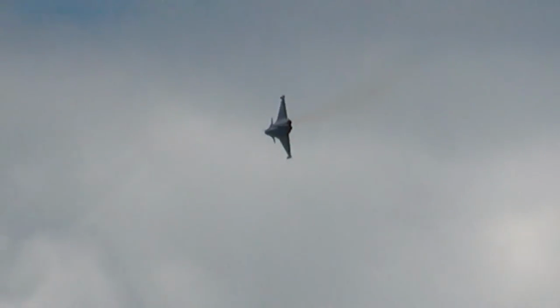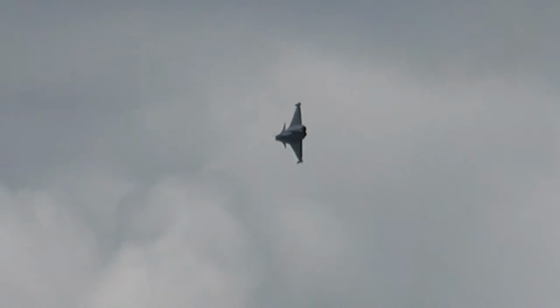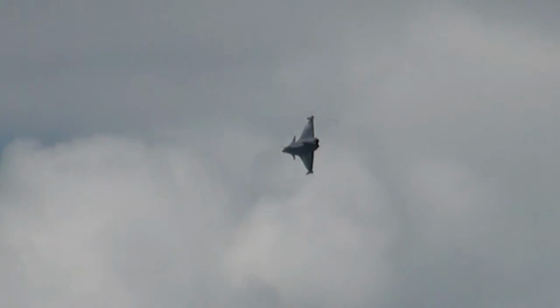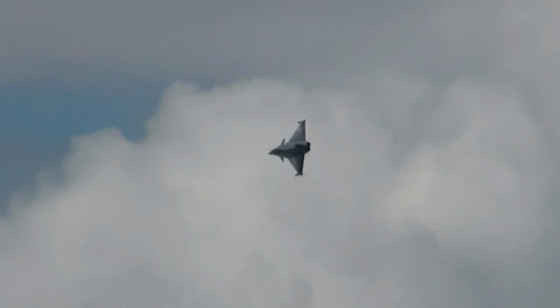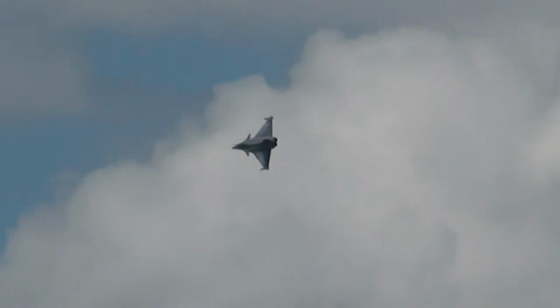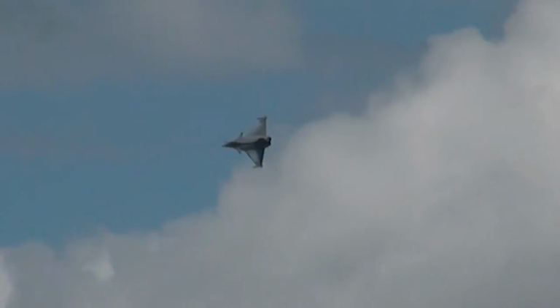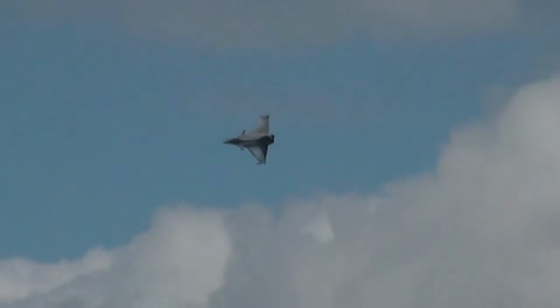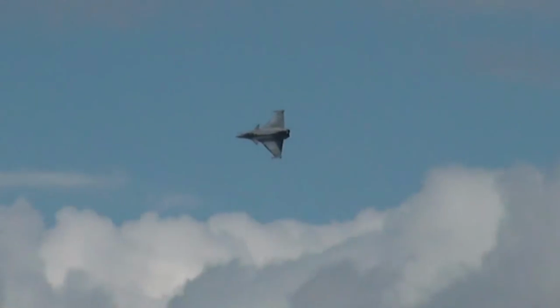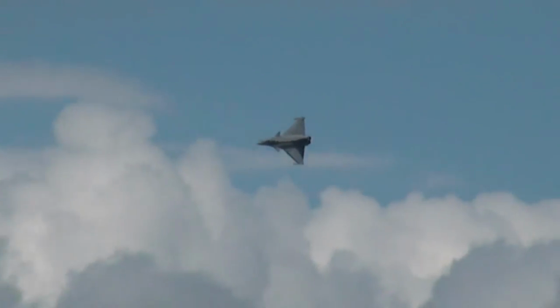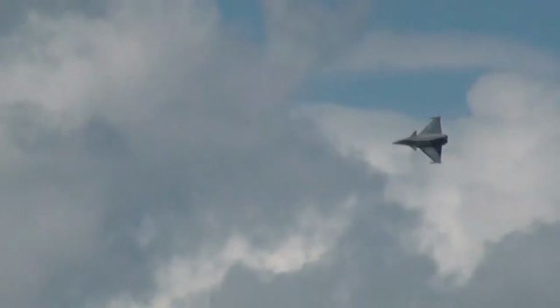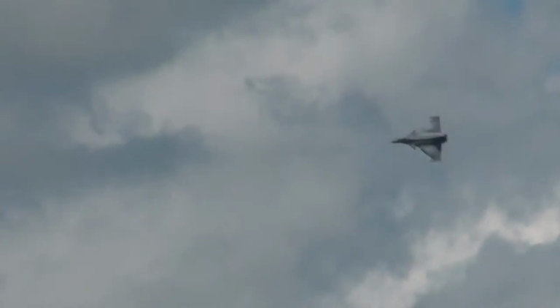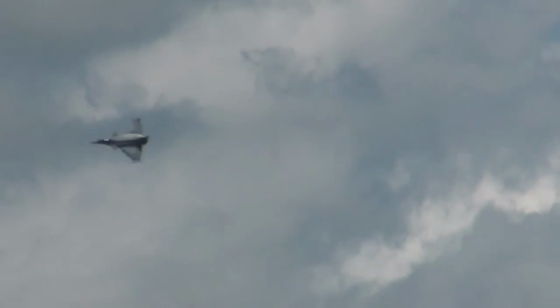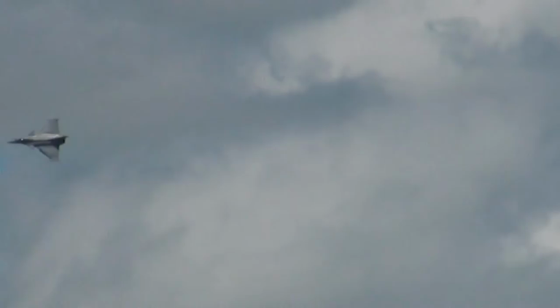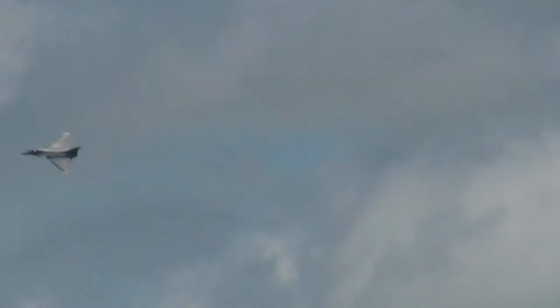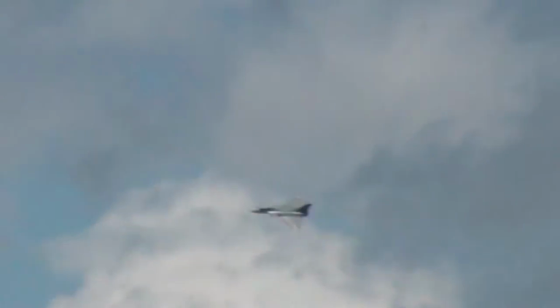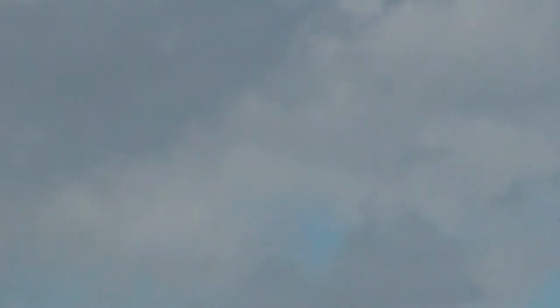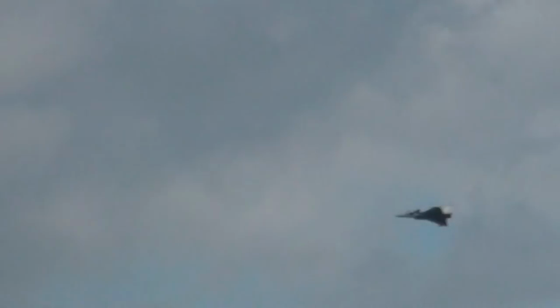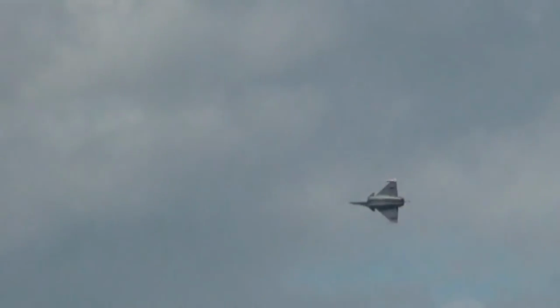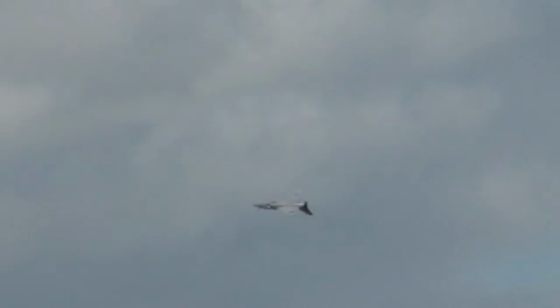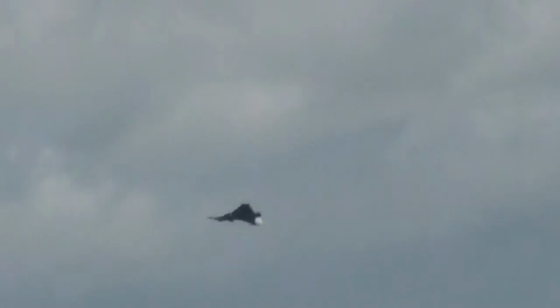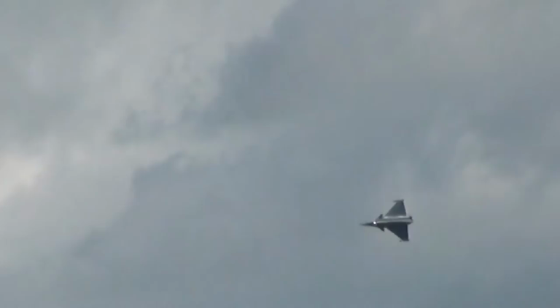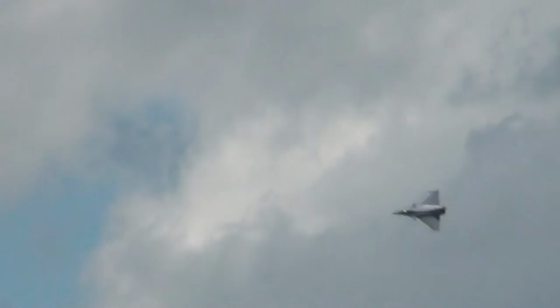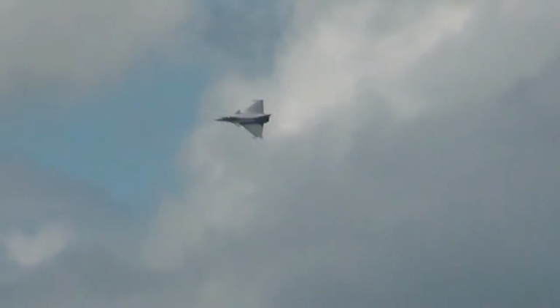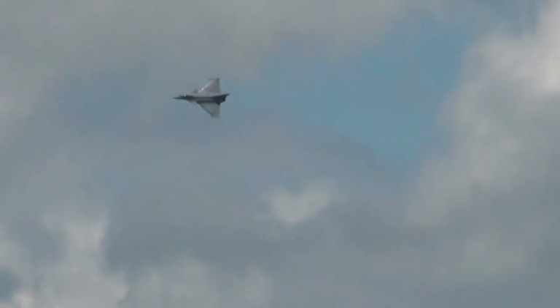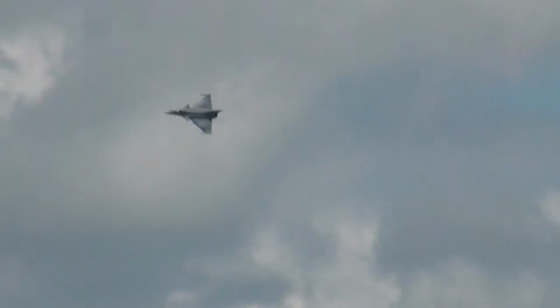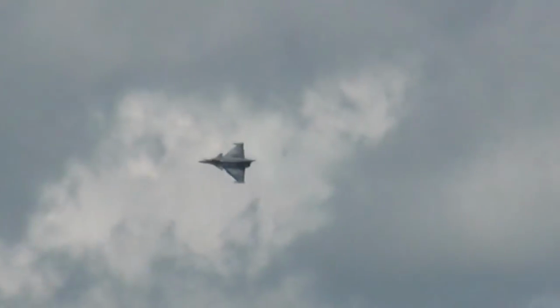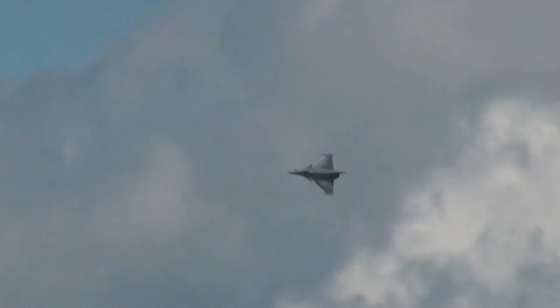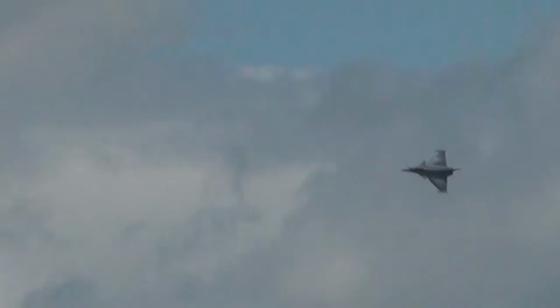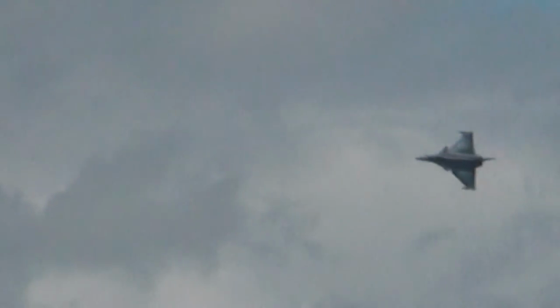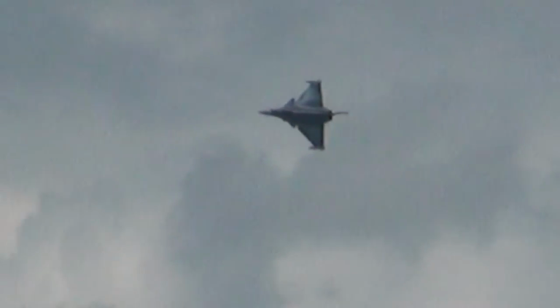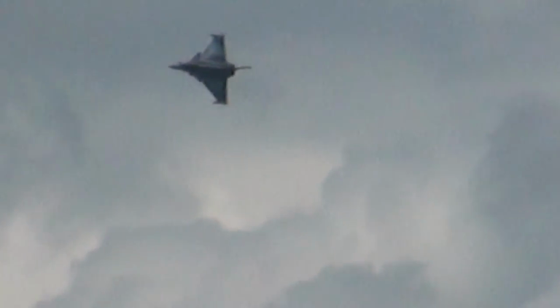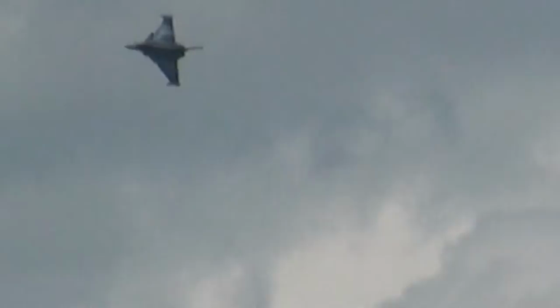The aircraft is now at 44 for the Square Dance, describing in effect a square in the sky with a roll at either corner.